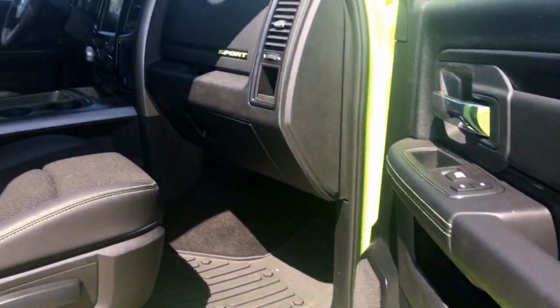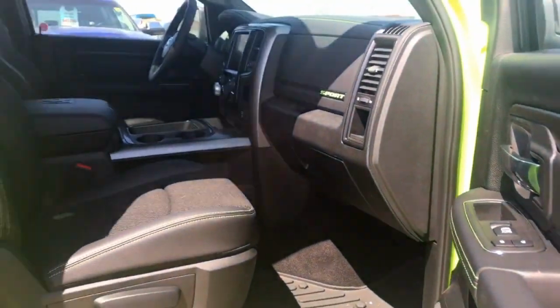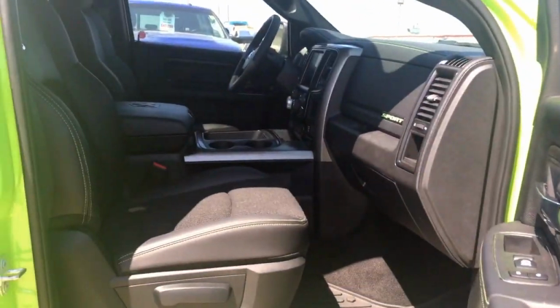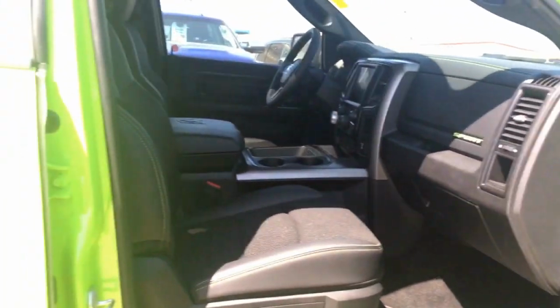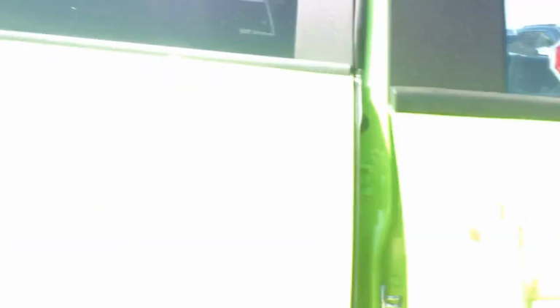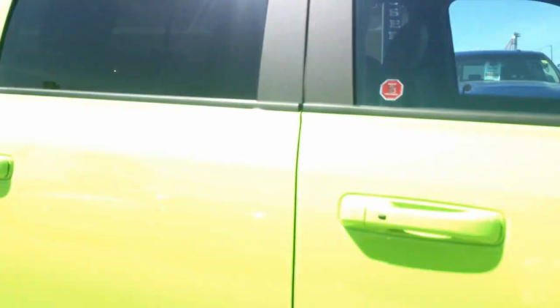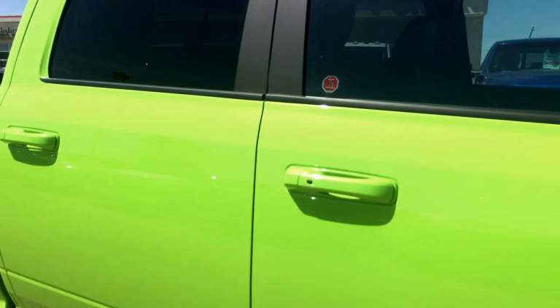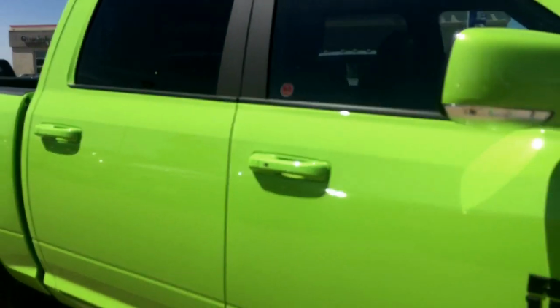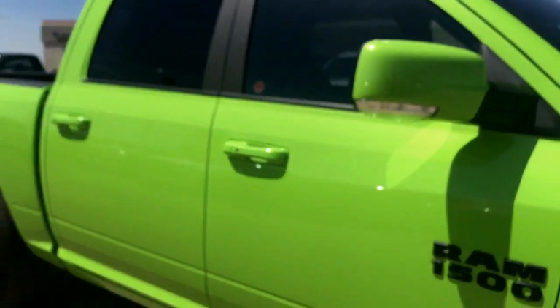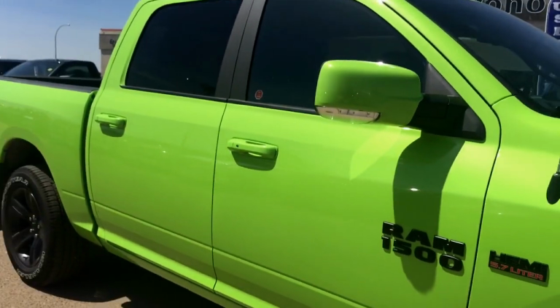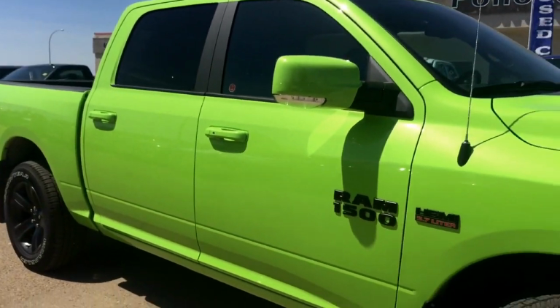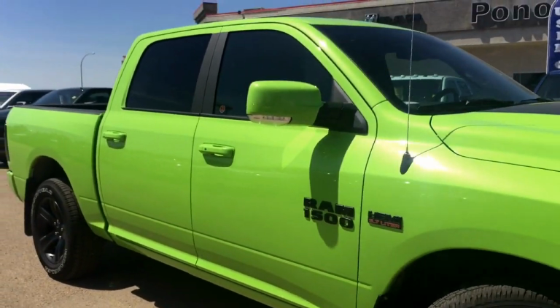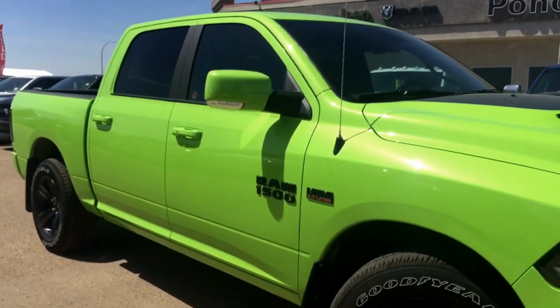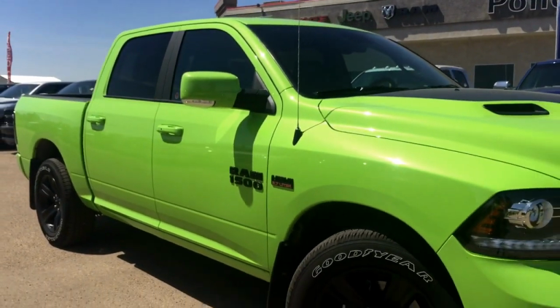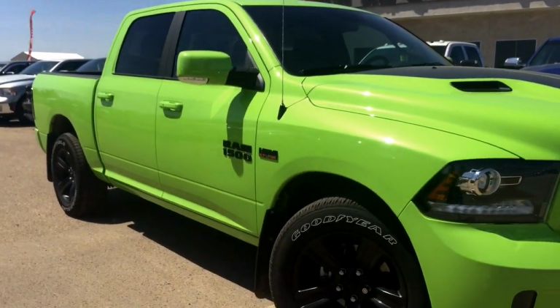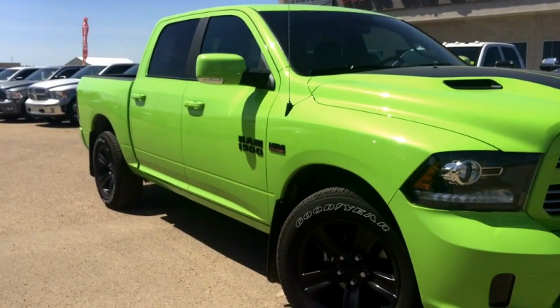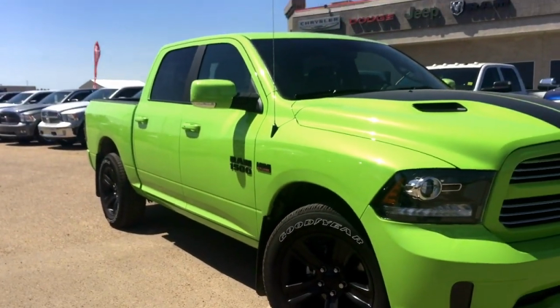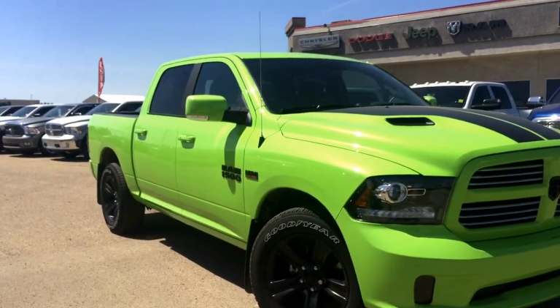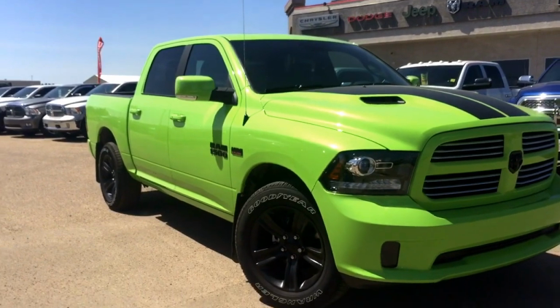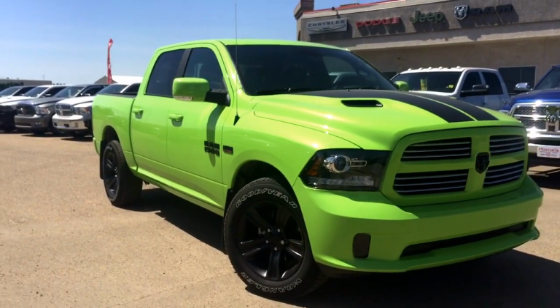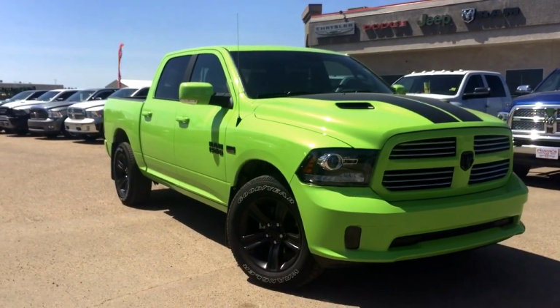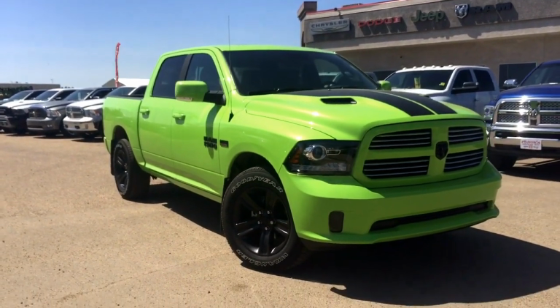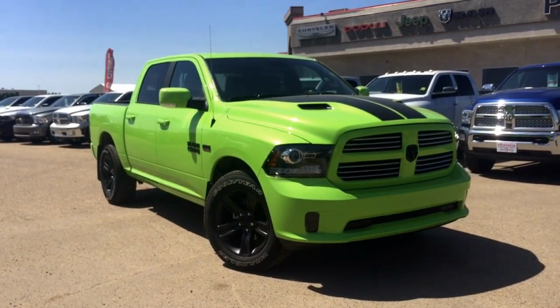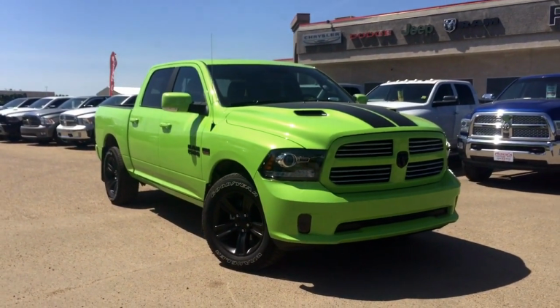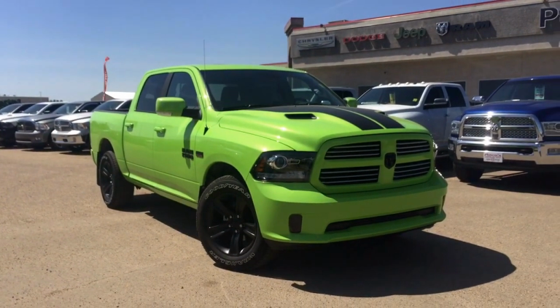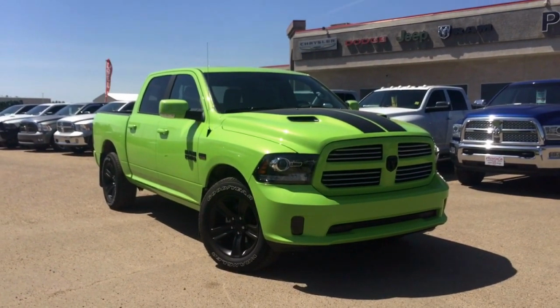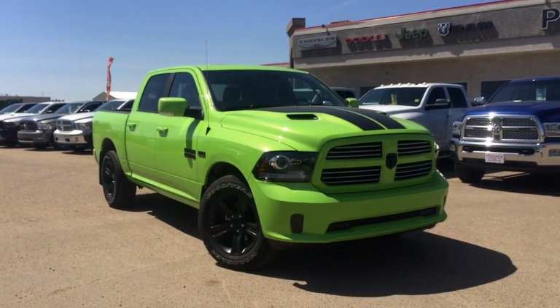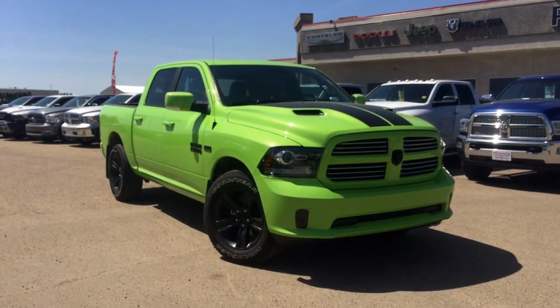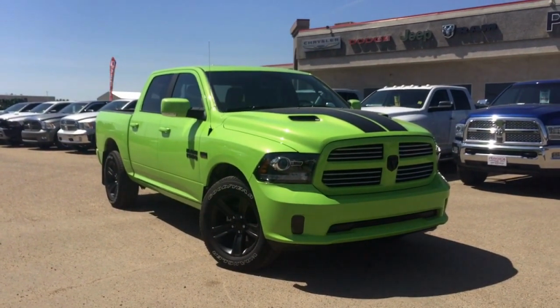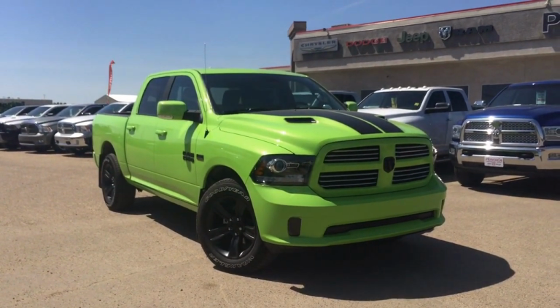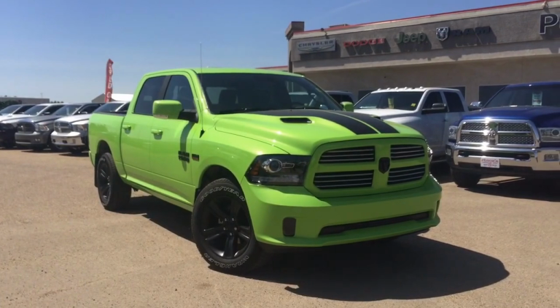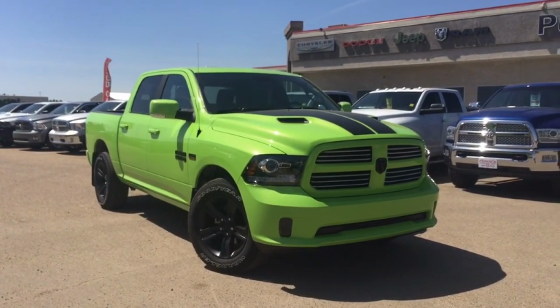So if you guys are interested in this truck, want to take it out on a test drive, or have any more questions about it, you can head on down to Kenoka Chrysler. We have an excellent sales team and a great finance team waiting to help you out. We are located just on the south end of Kenoka, just off of Highway 2A. Don't miss out on this one guys — it's beautiful.